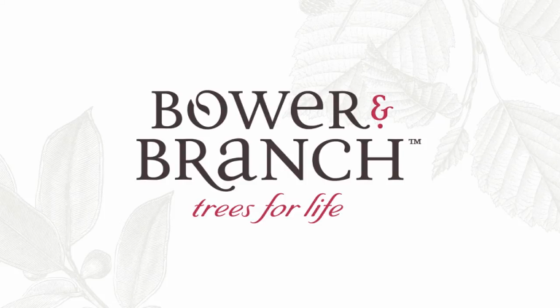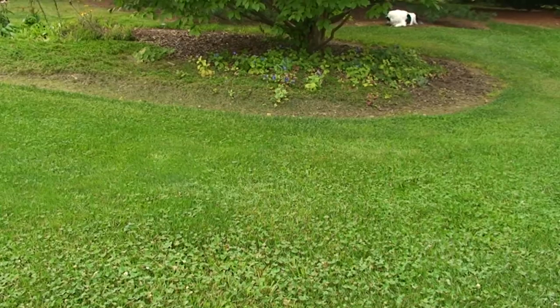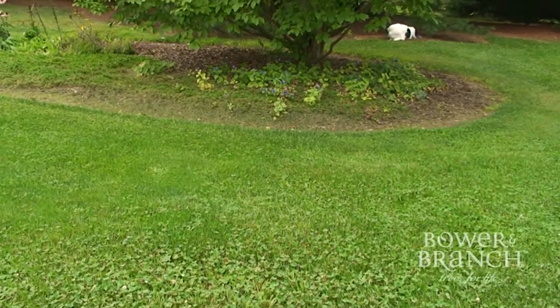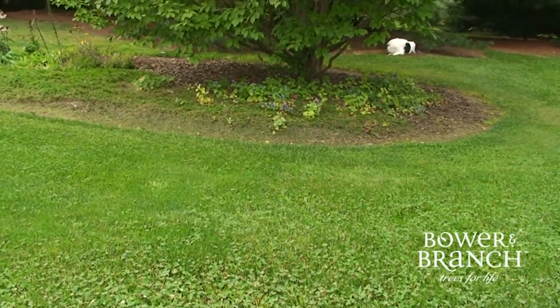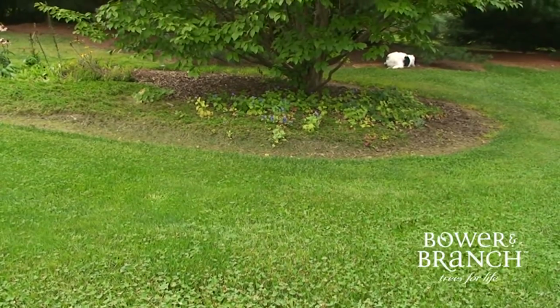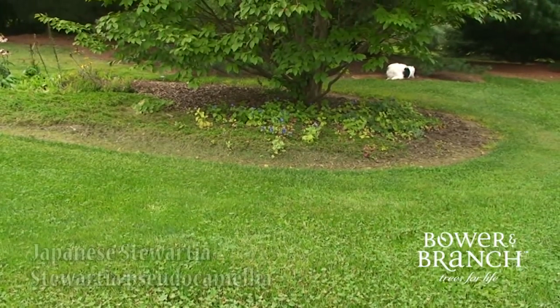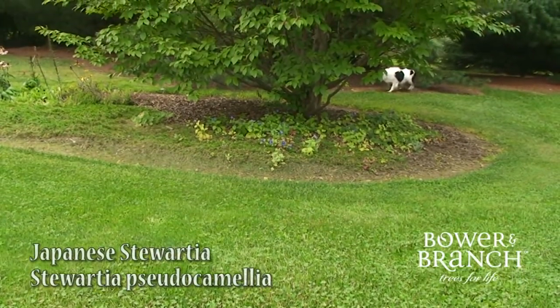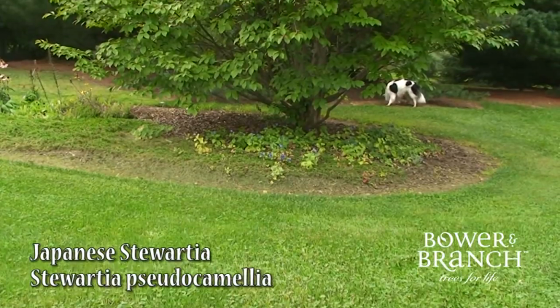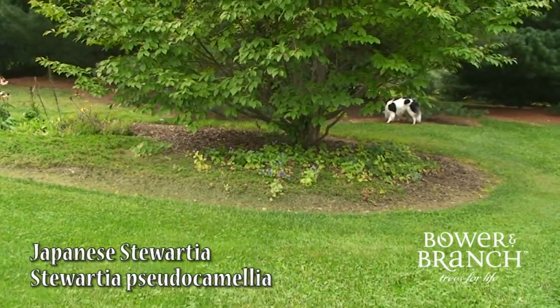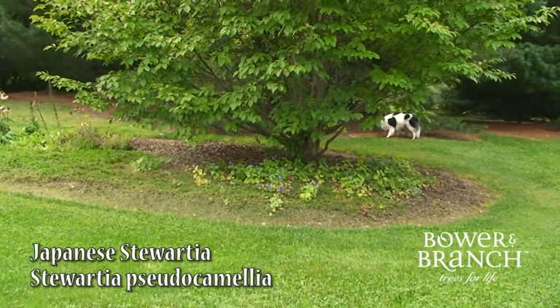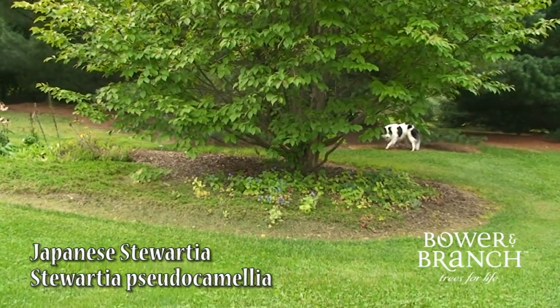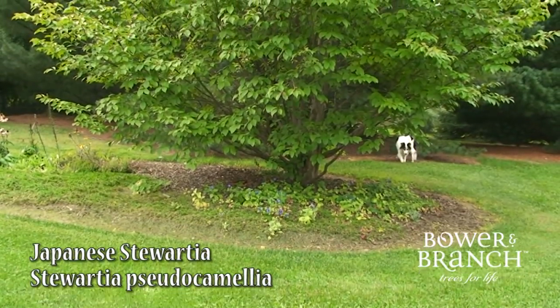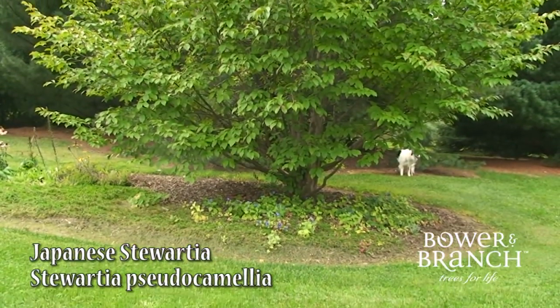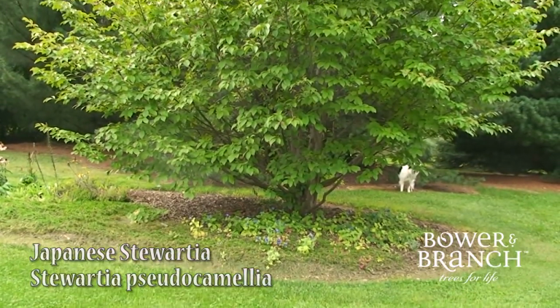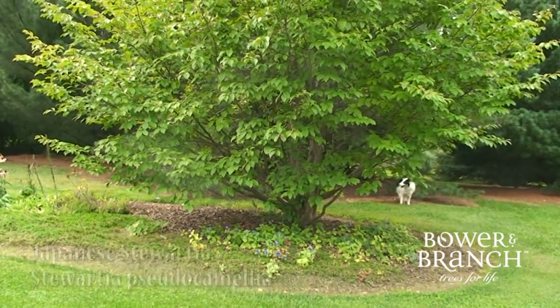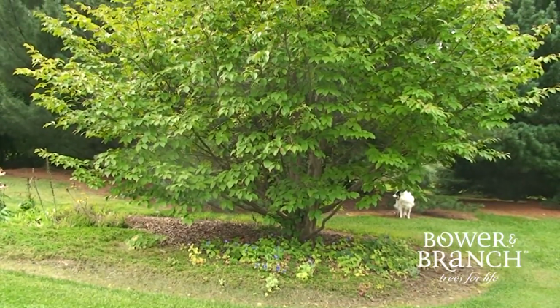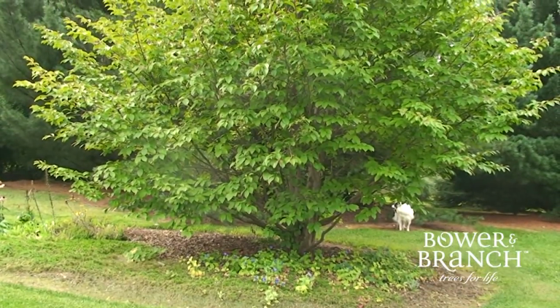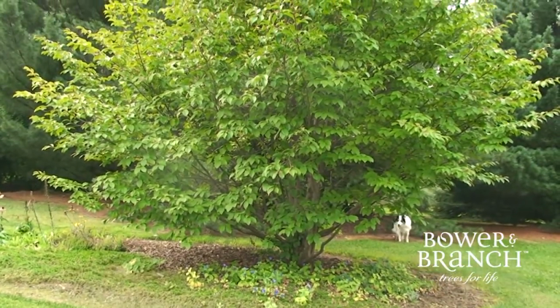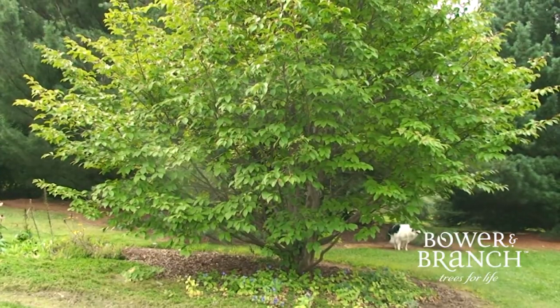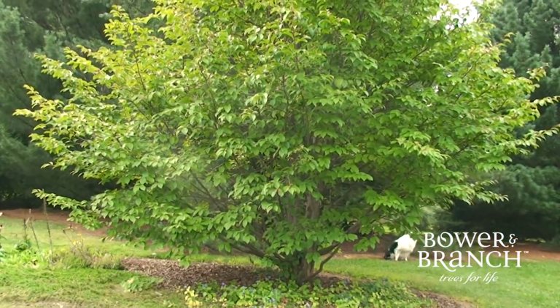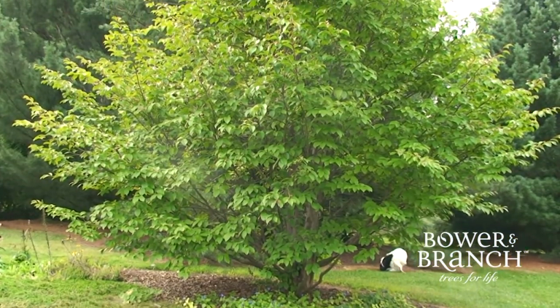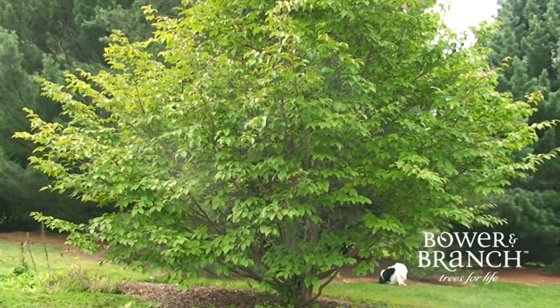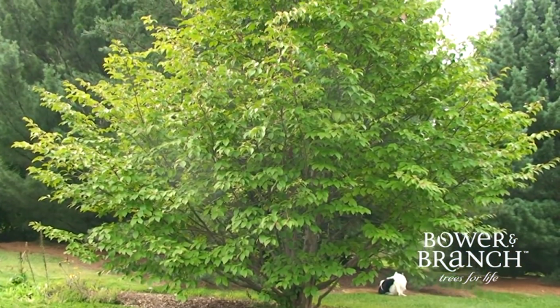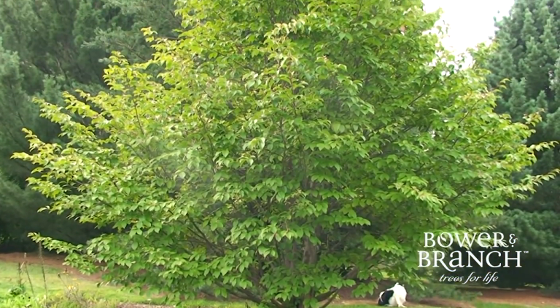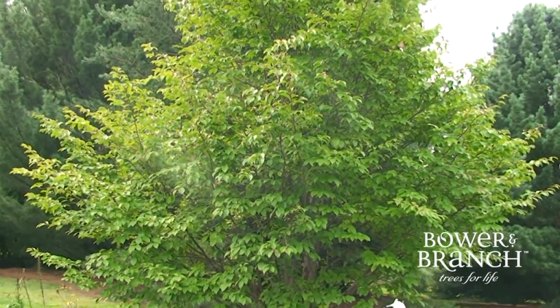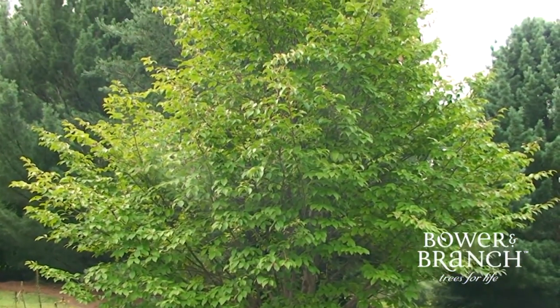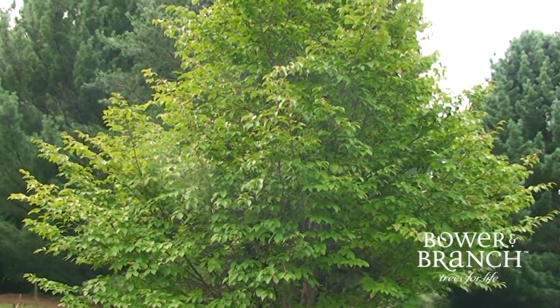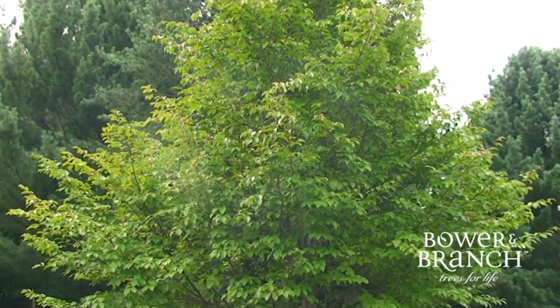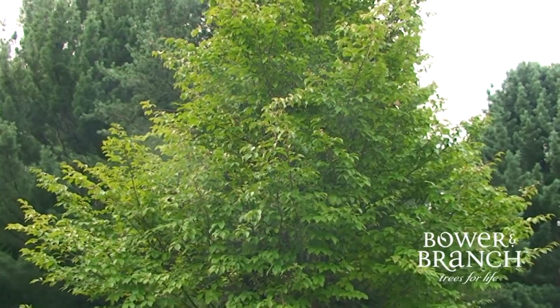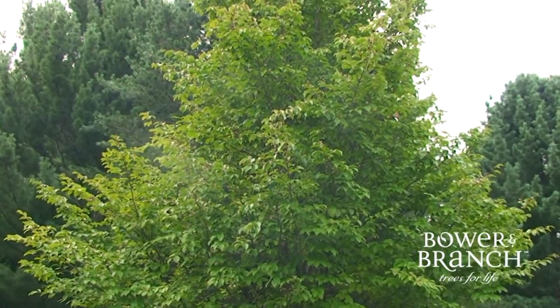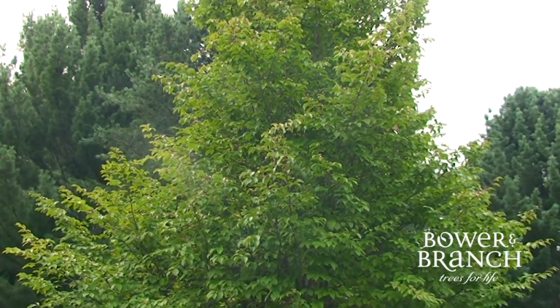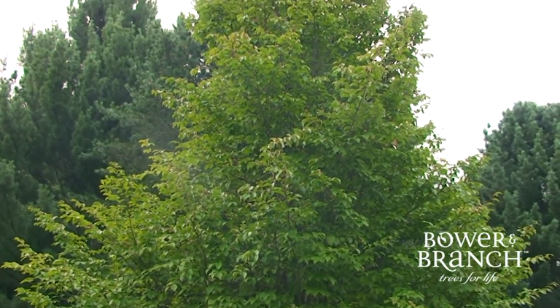Stewartia Pseudocamellia, Japanese Stewartia — a slower growing small flowering tree that has so many great features. Stewartia grows to about 30 feet tall and nearly the same wide, making this tree useful in so many ways in the landscape, but also makes for a great street tree.